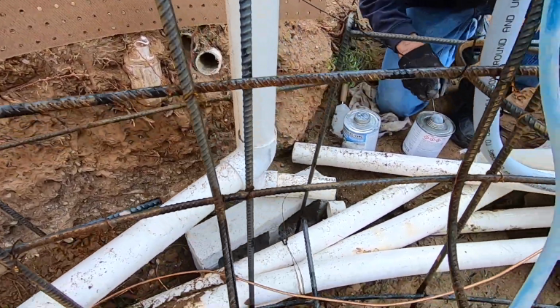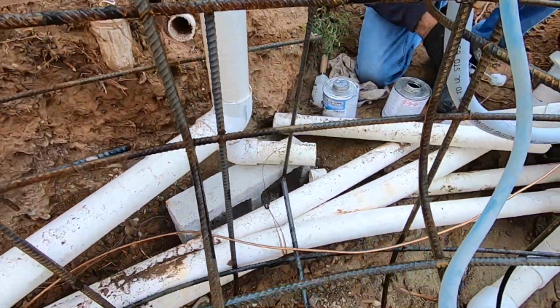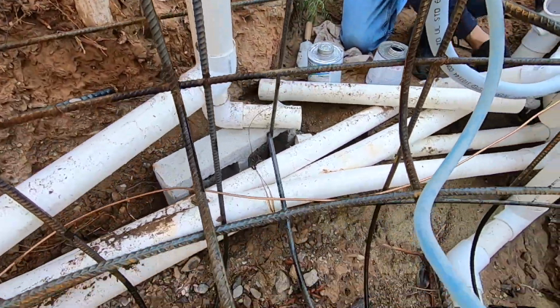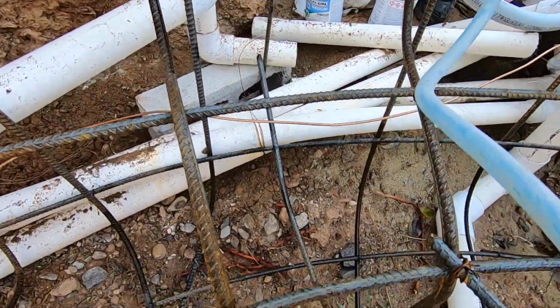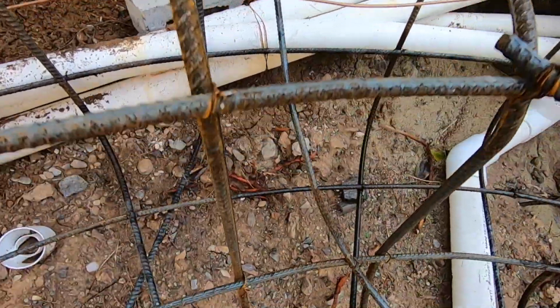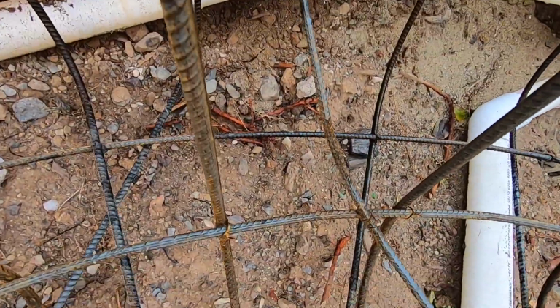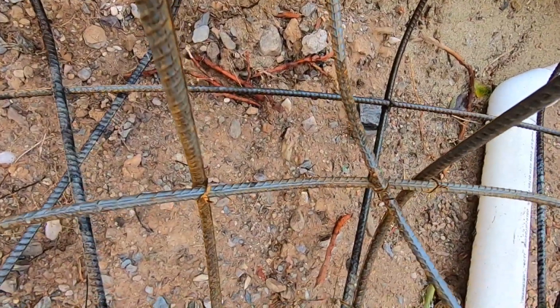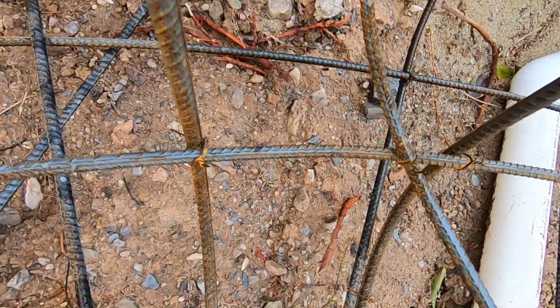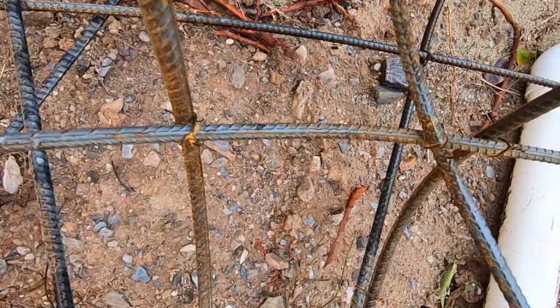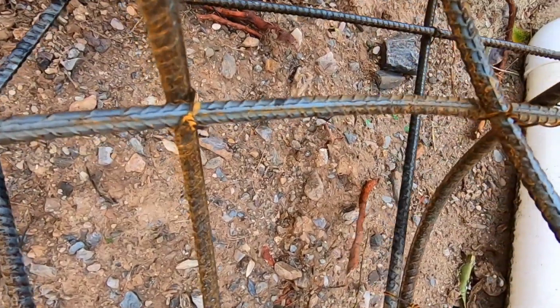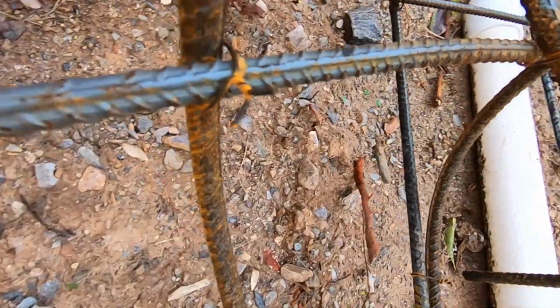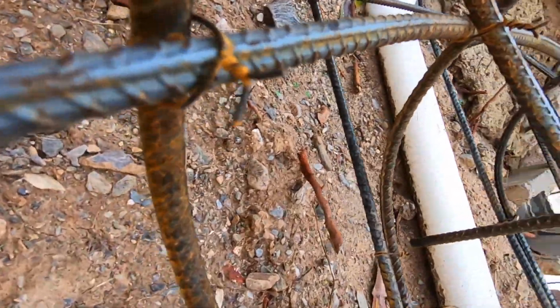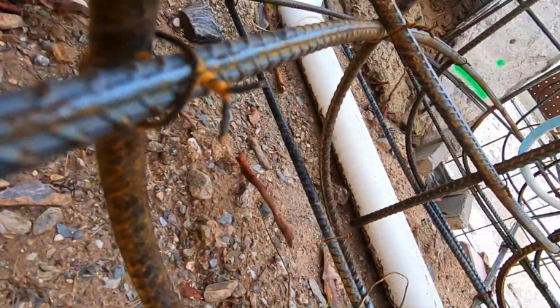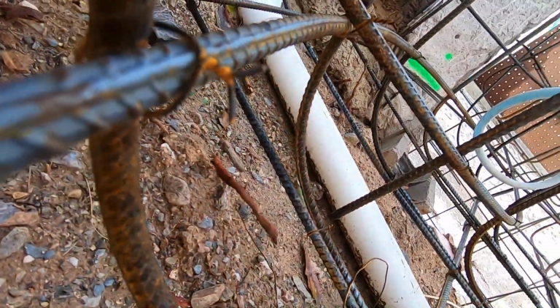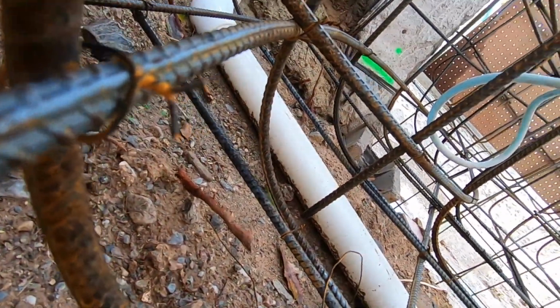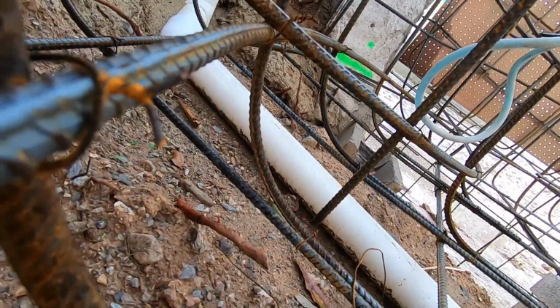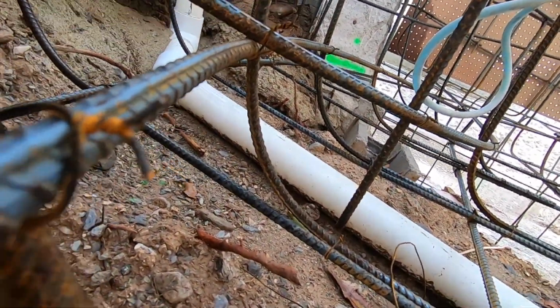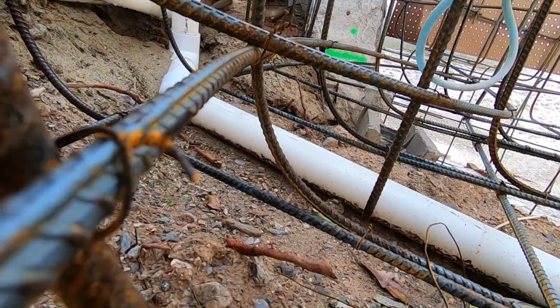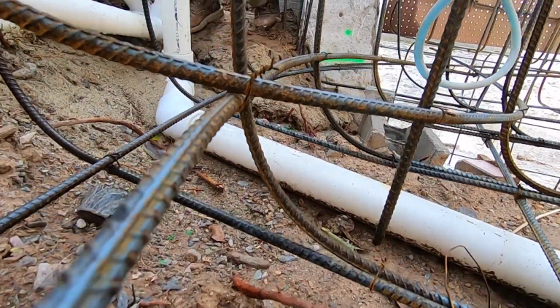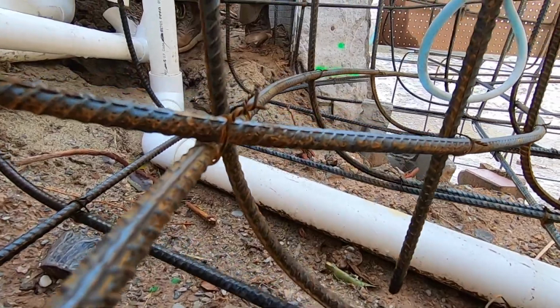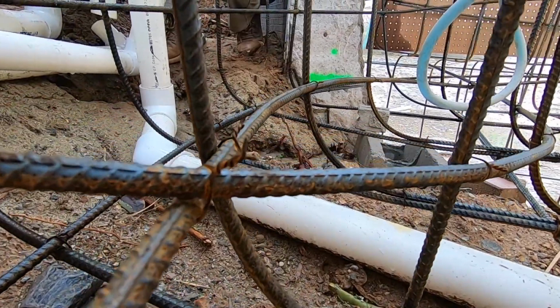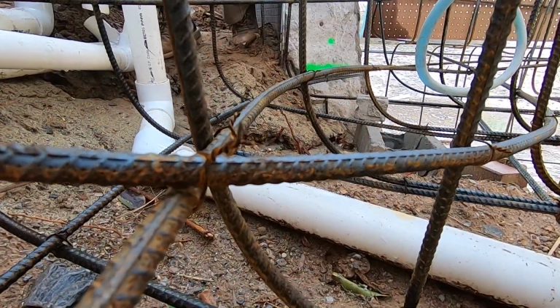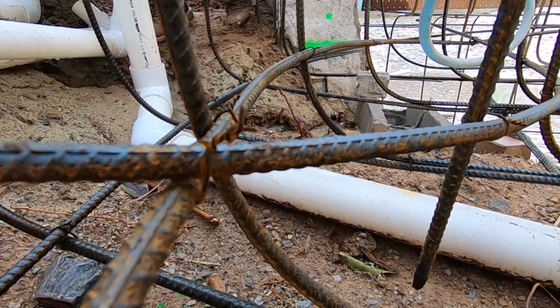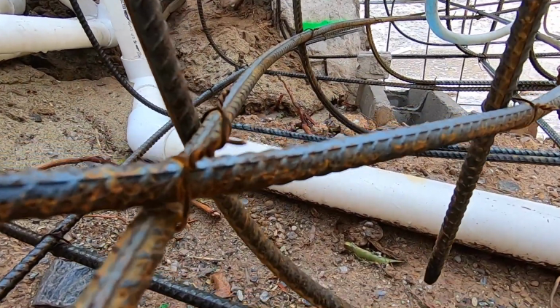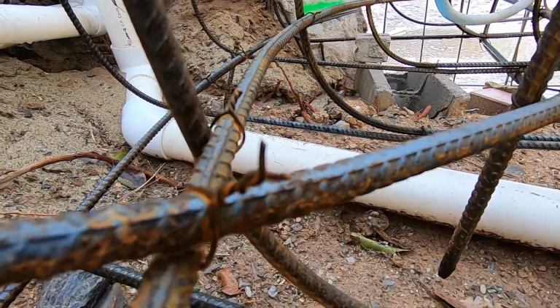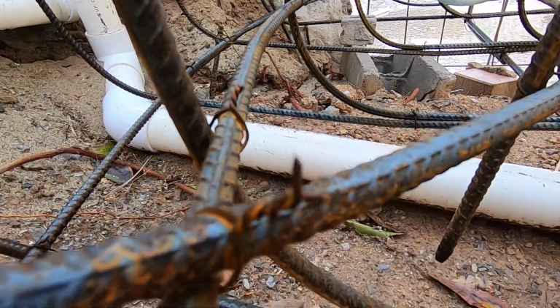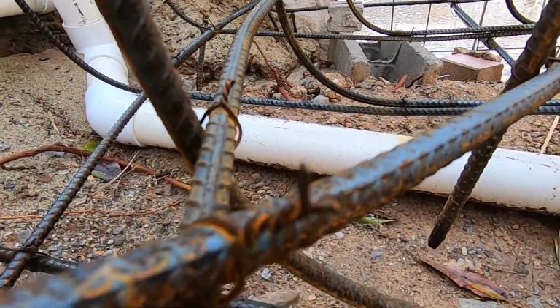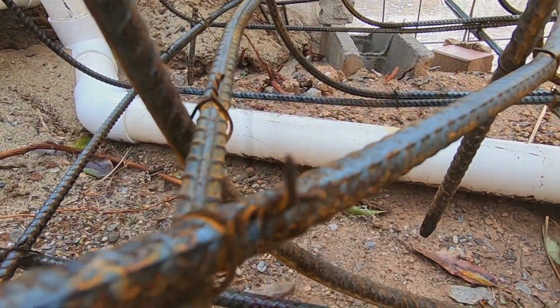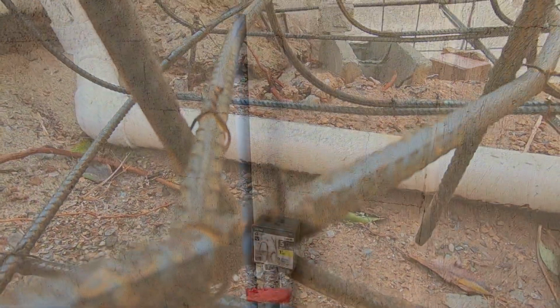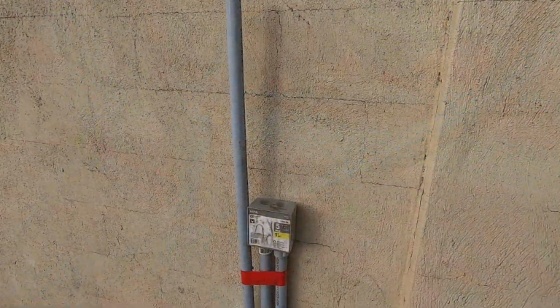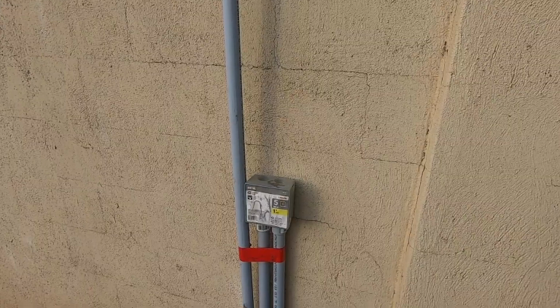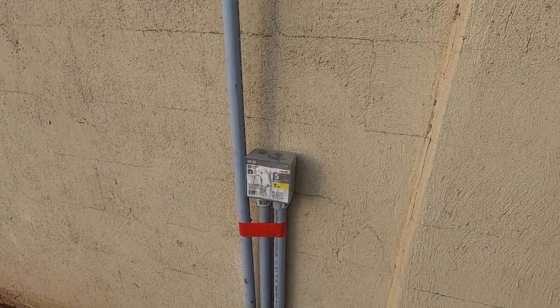The shotcrete thickness on either side of a piece of rebar is a minimum of three inches per code. In the event that the shotcrete is cut or shaved too close to the rebar, this can become a corrosion point which will create iron staining on the finished surface — and more importantly, it will compromise the strength of the shell.